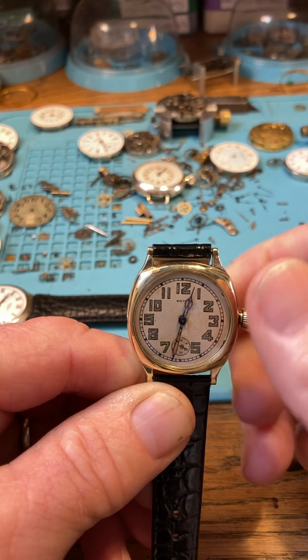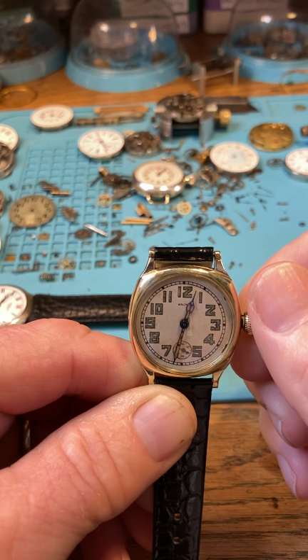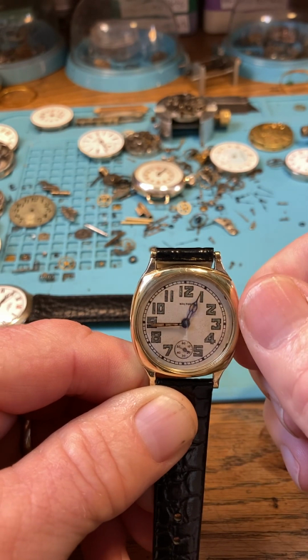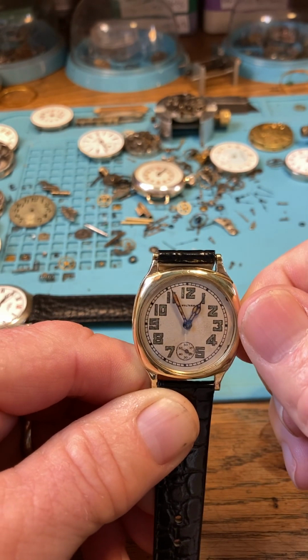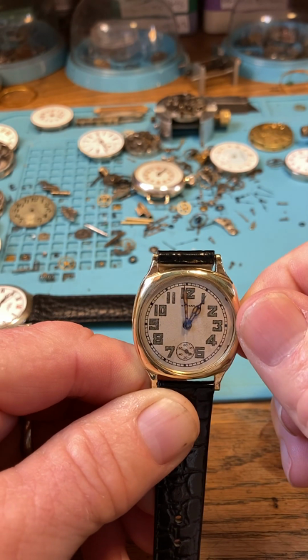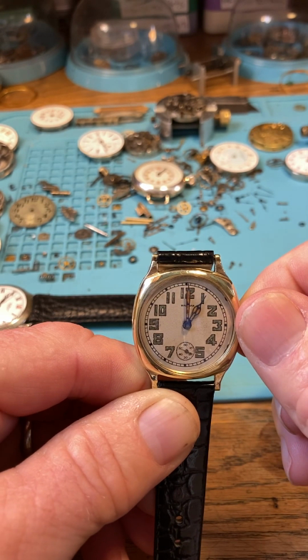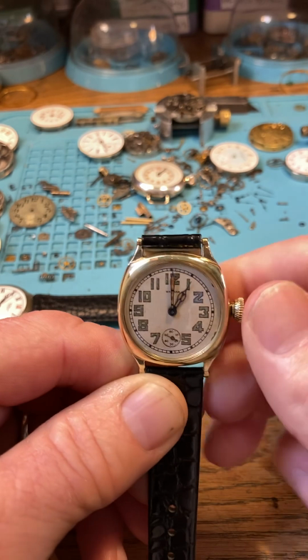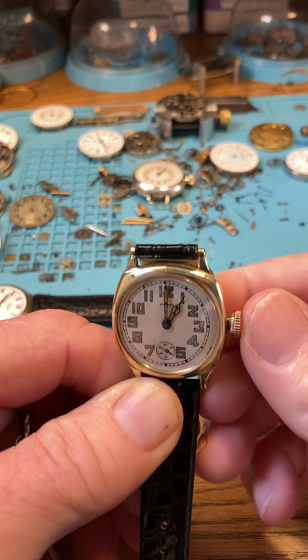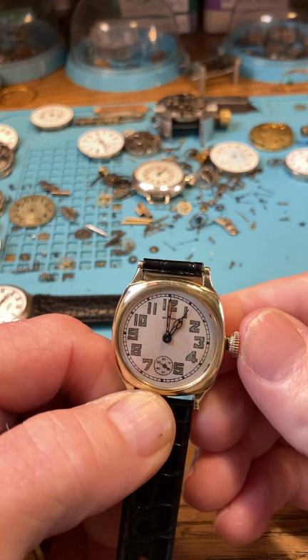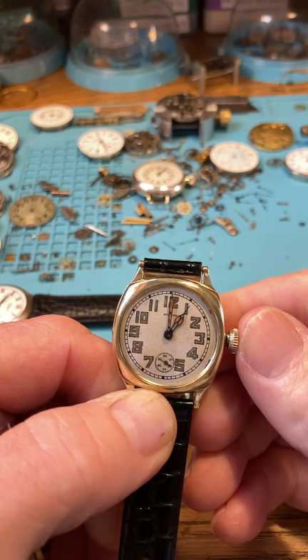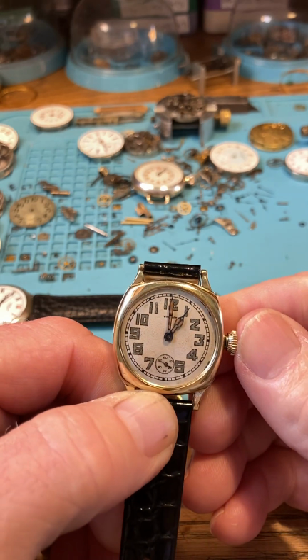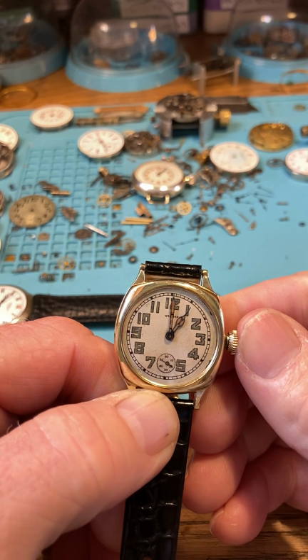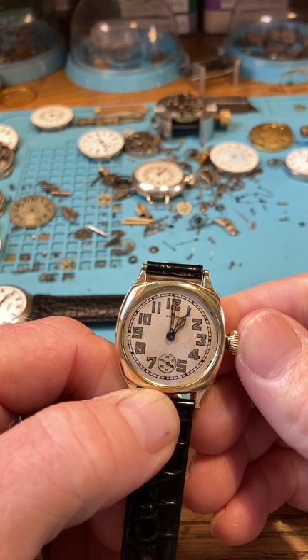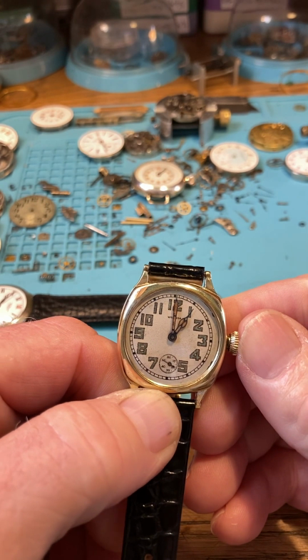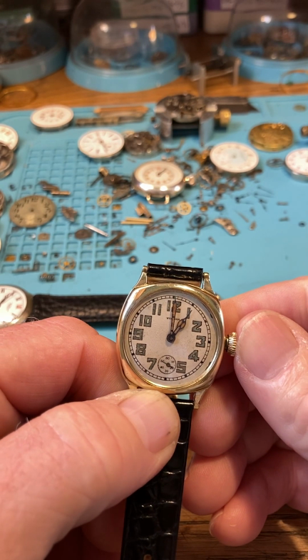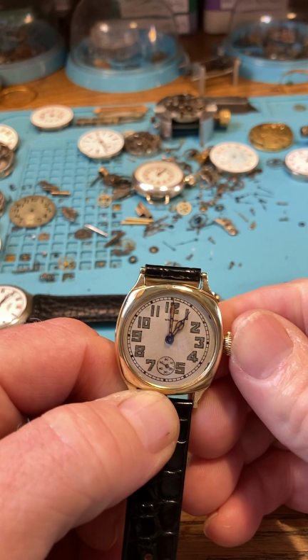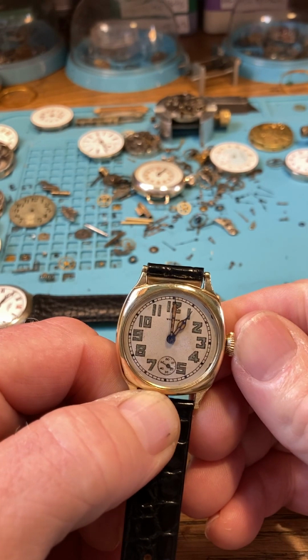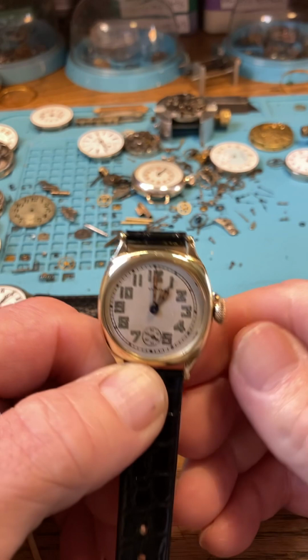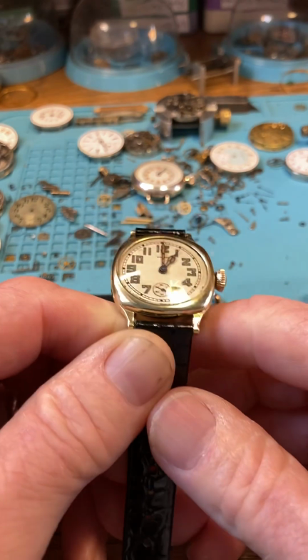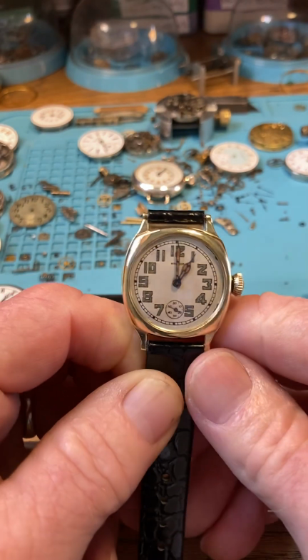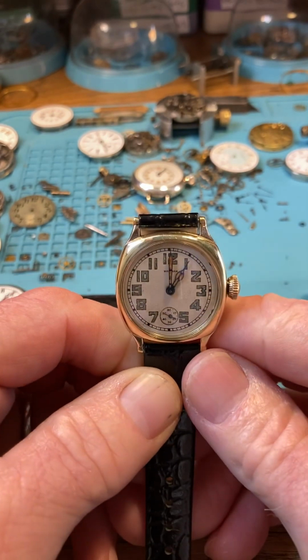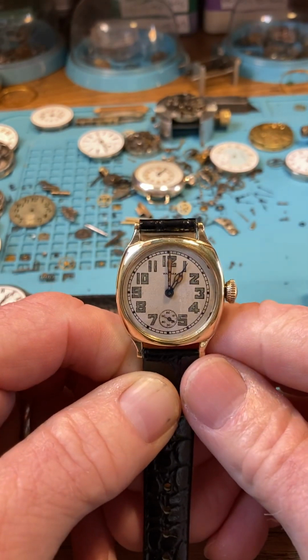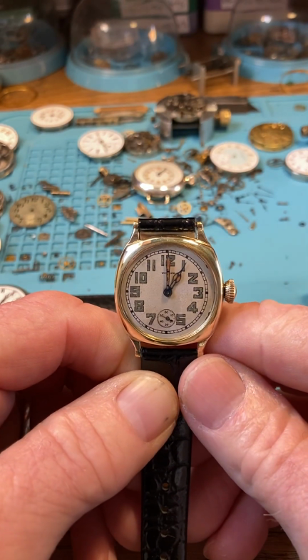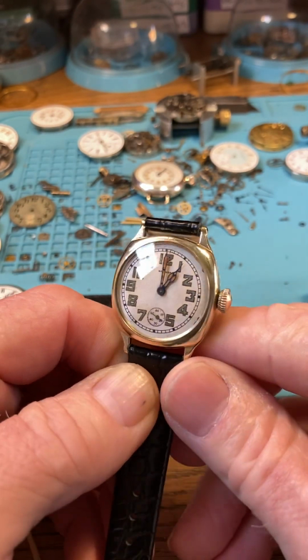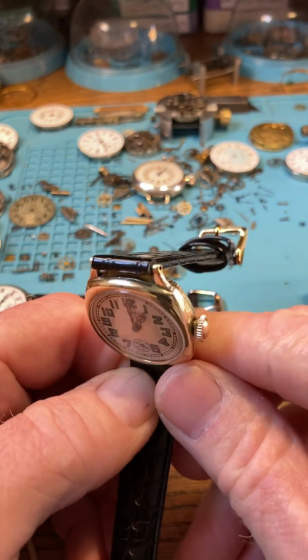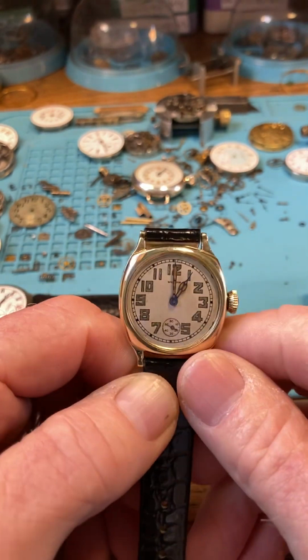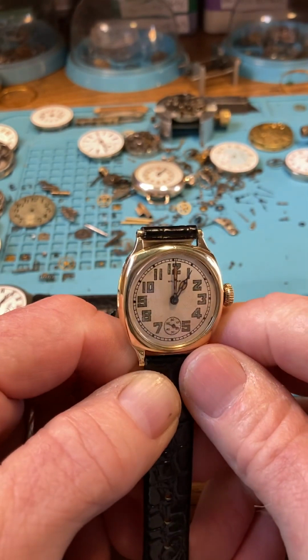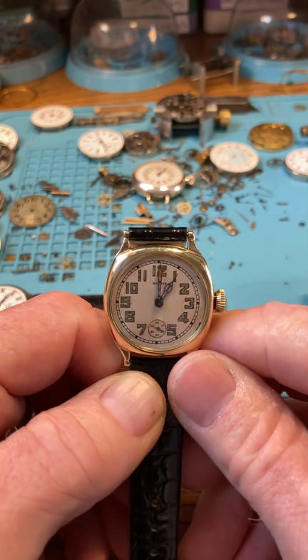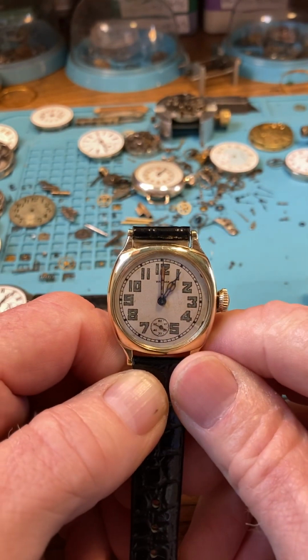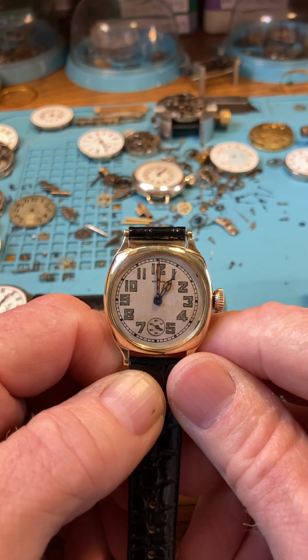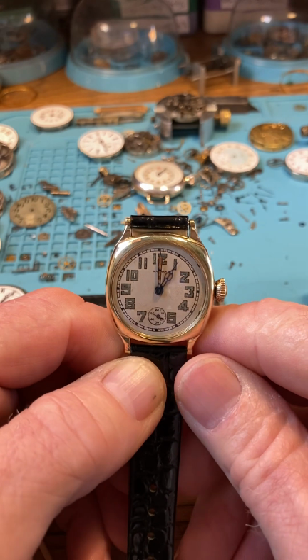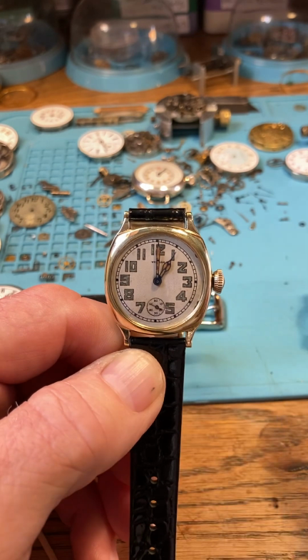It's midday and it's one o'clock. We've just put our watch on, wound it up, and set the time. Boom — put it on. It's a beautiful watch. Thank you very much and enjoy!